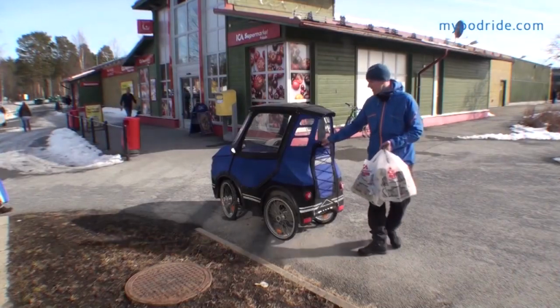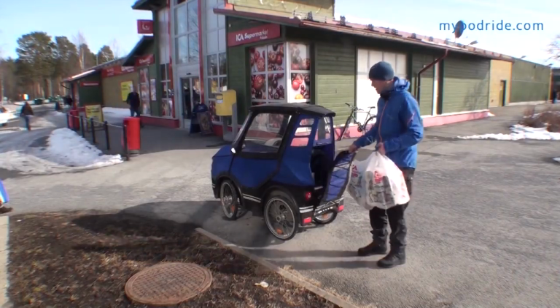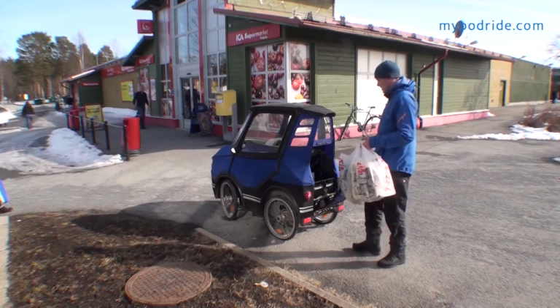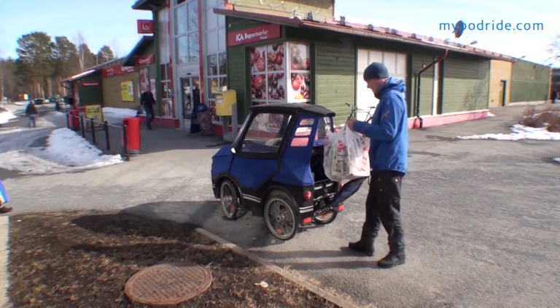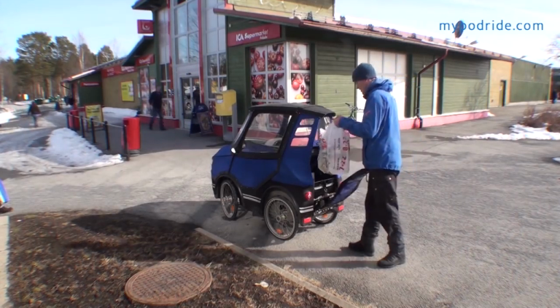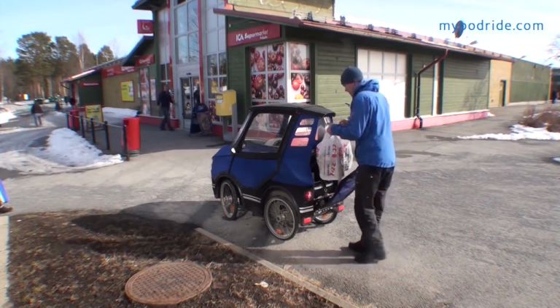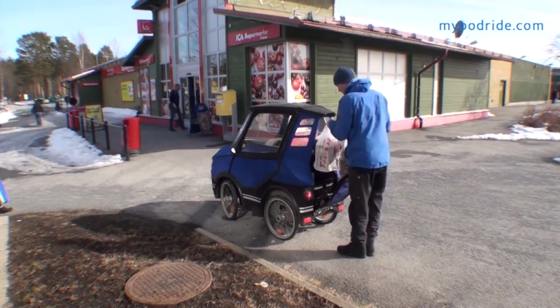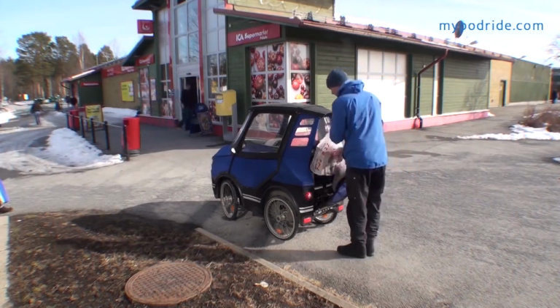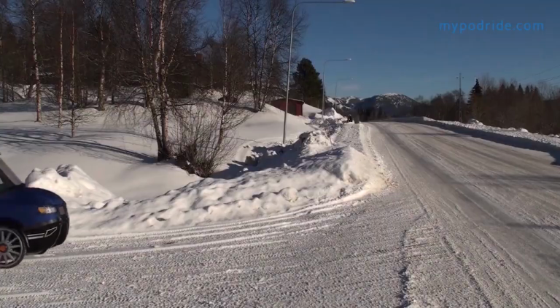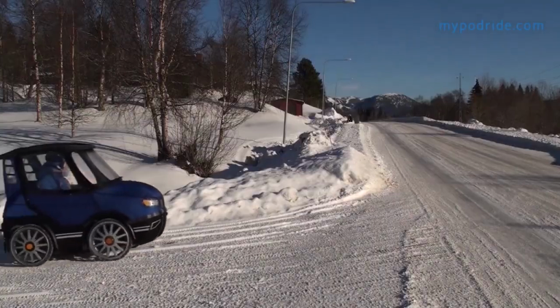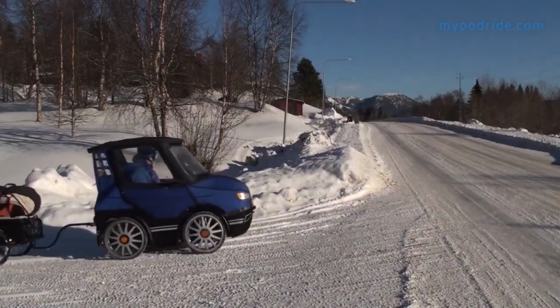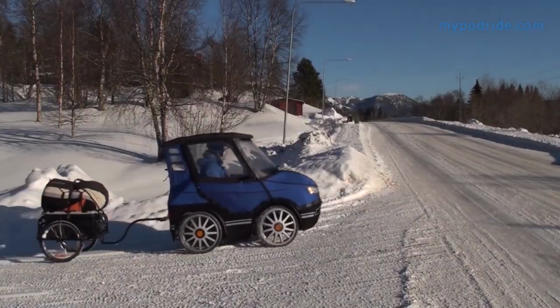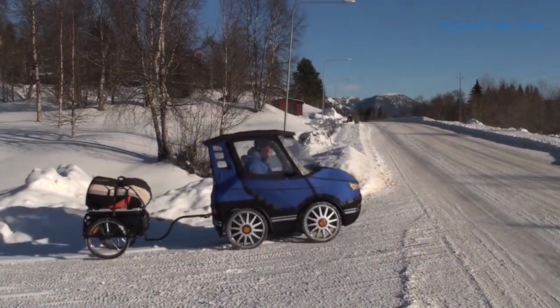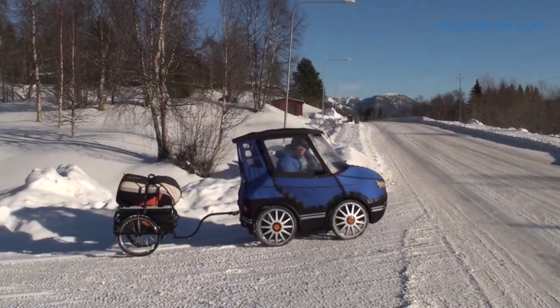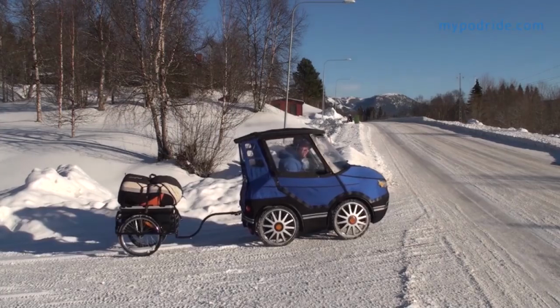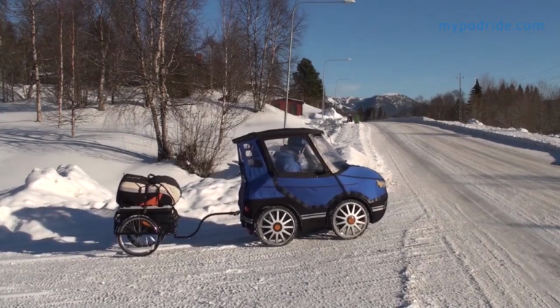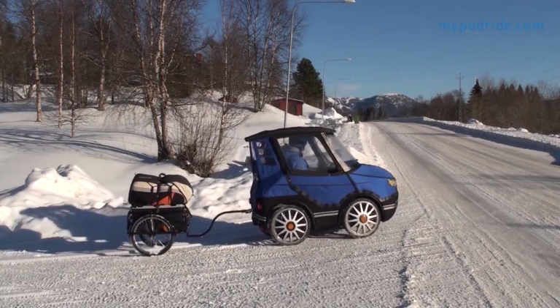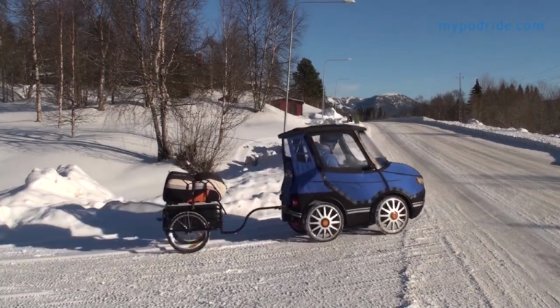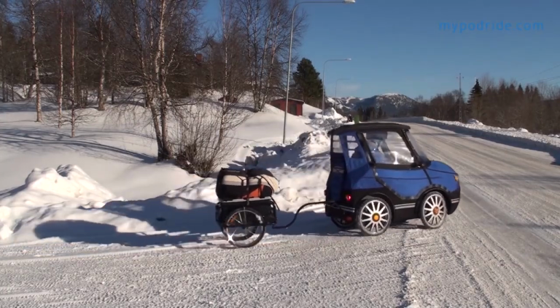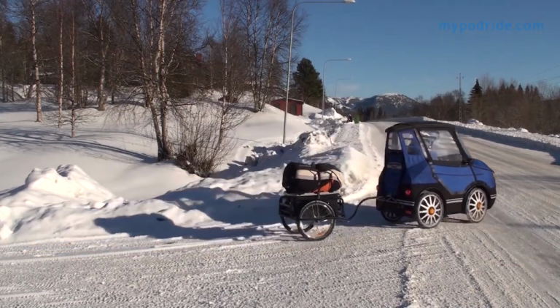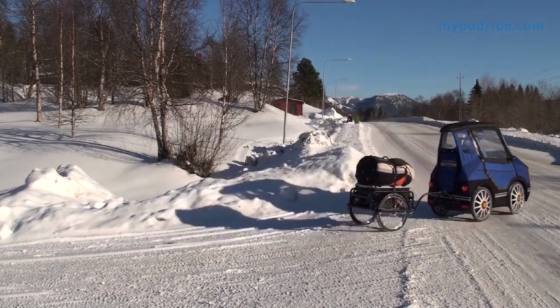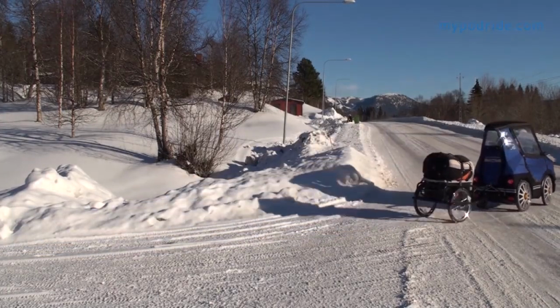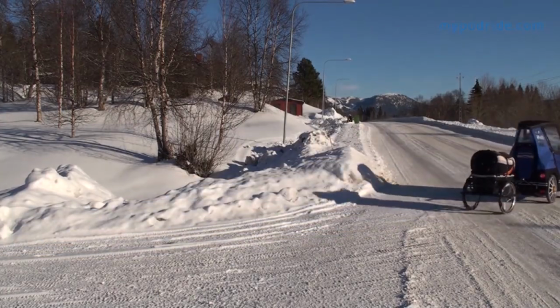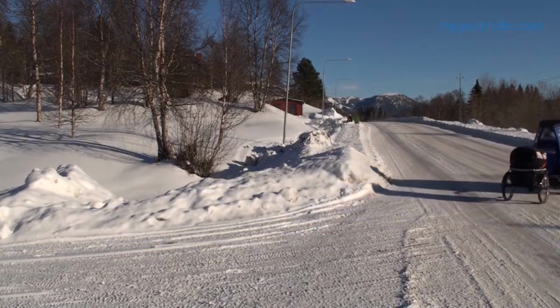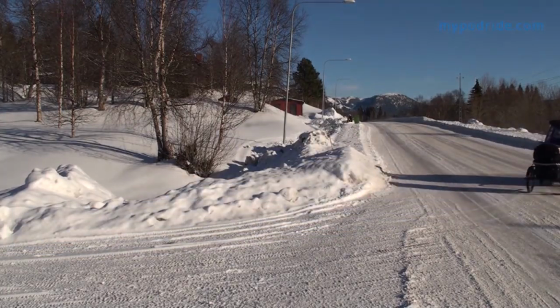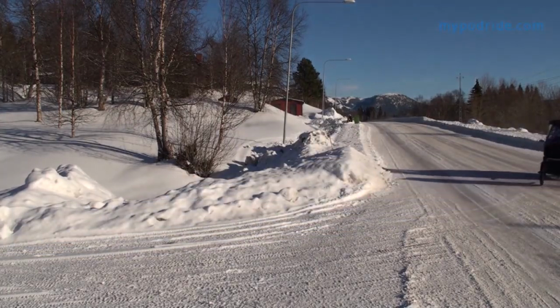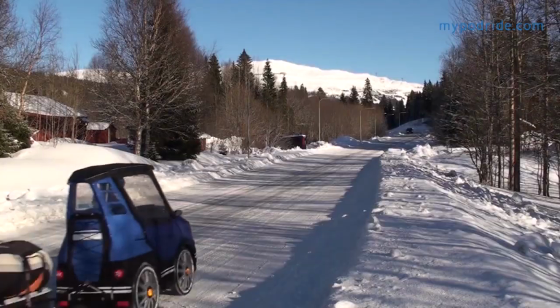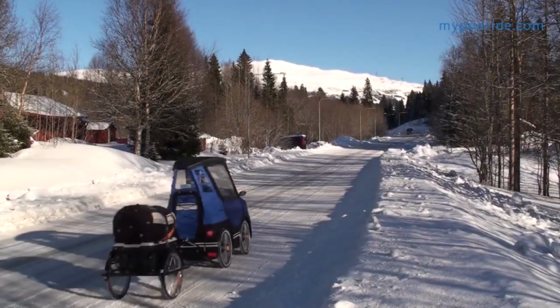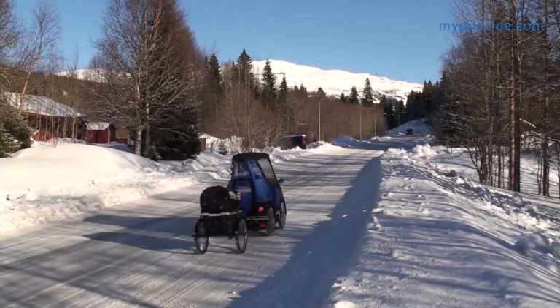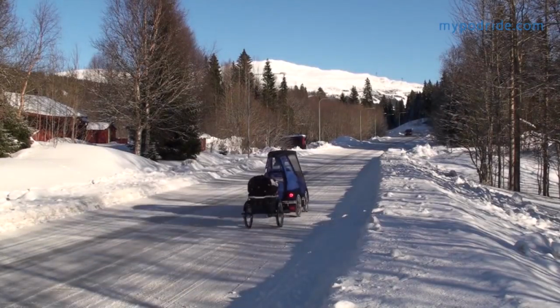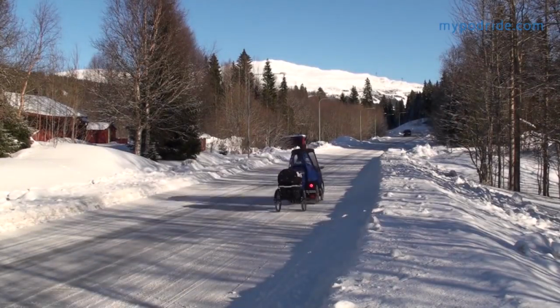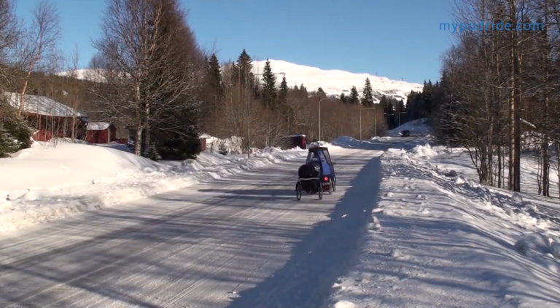There is room for some baggage in the back, and if you want to bring your children or need more baggage you can hook on a bike trailer. Here I am bringing my paraglider to go flying.